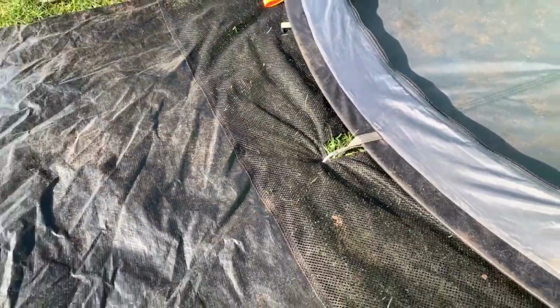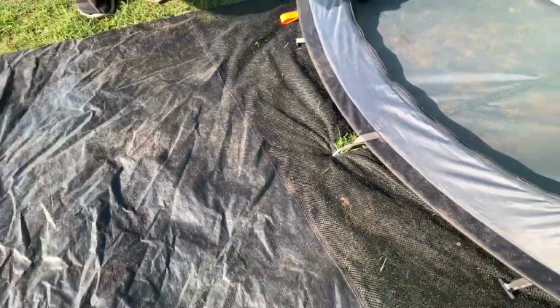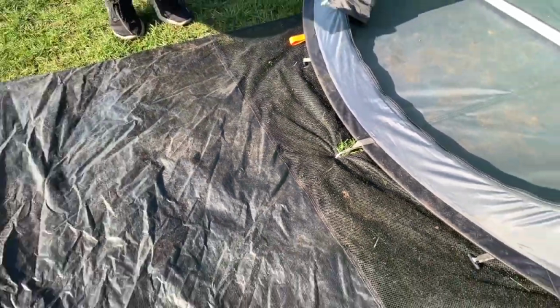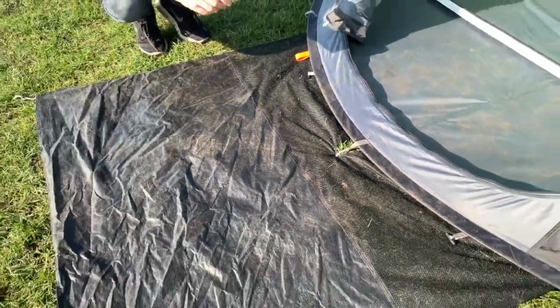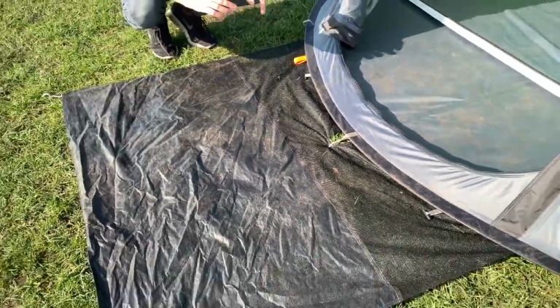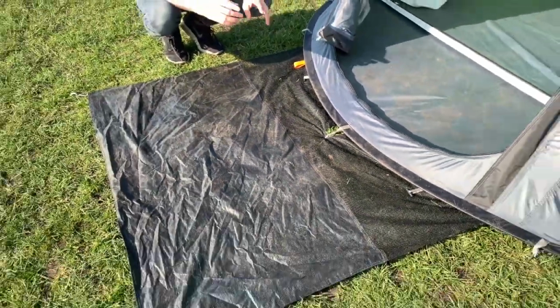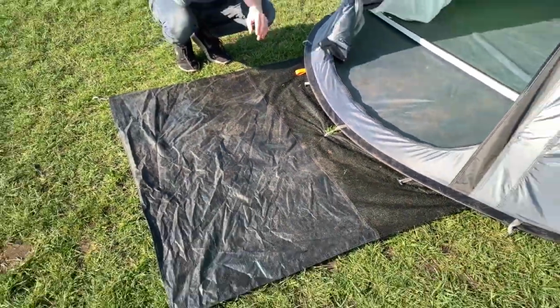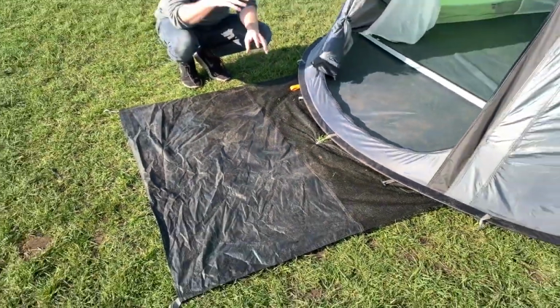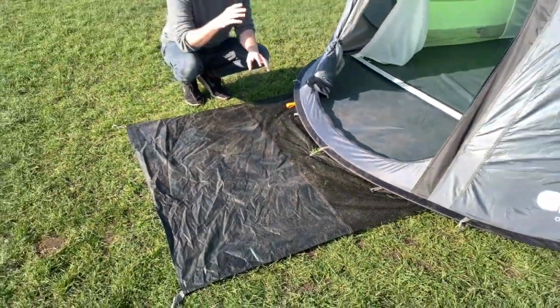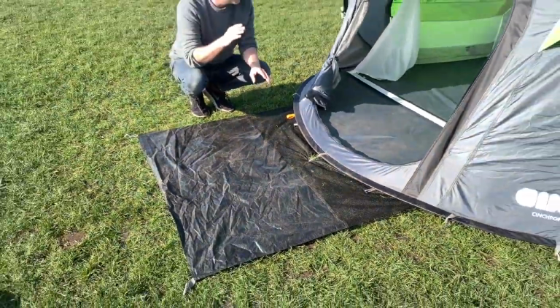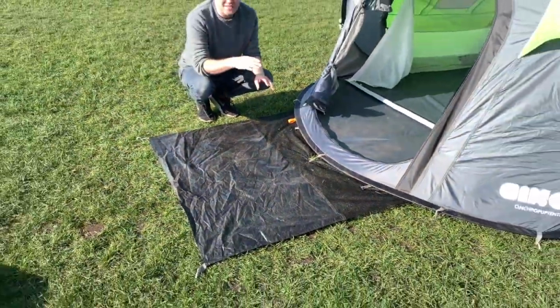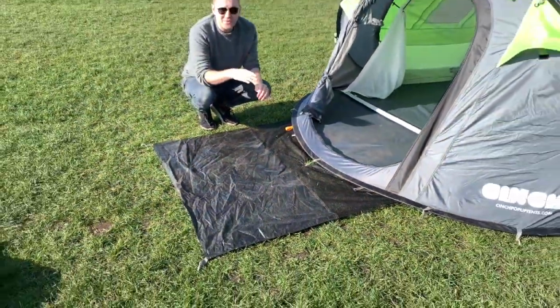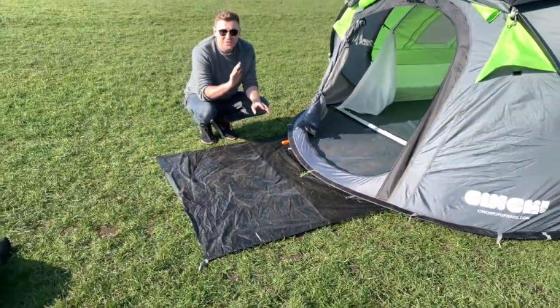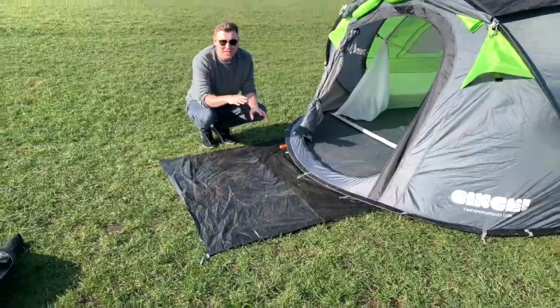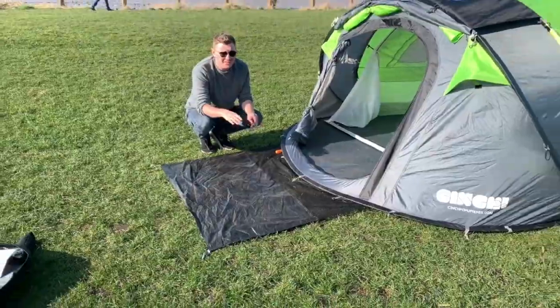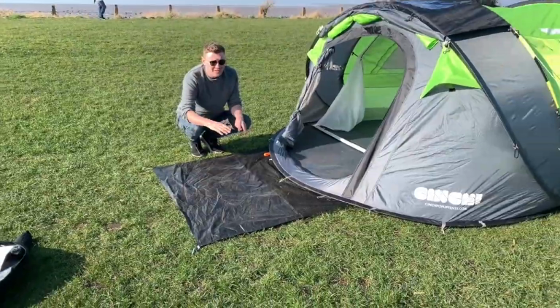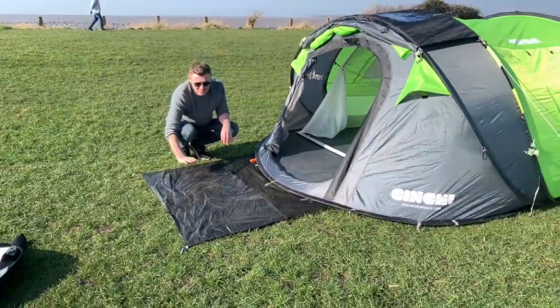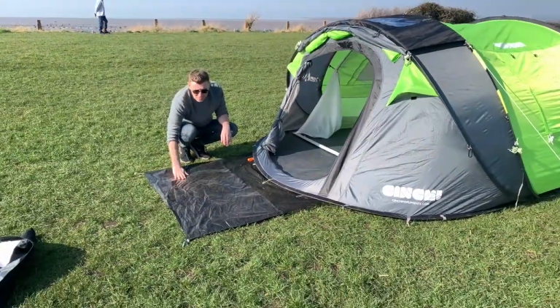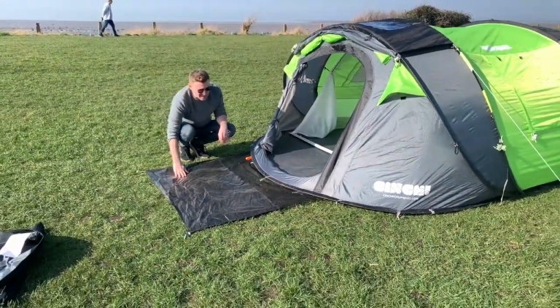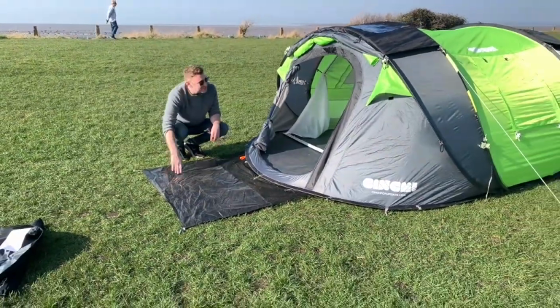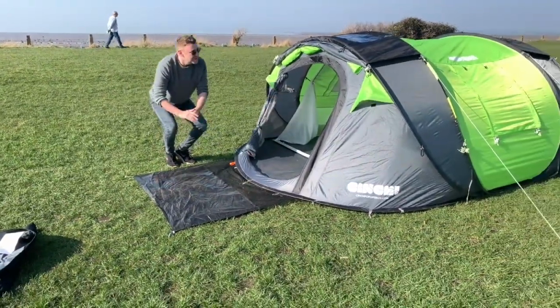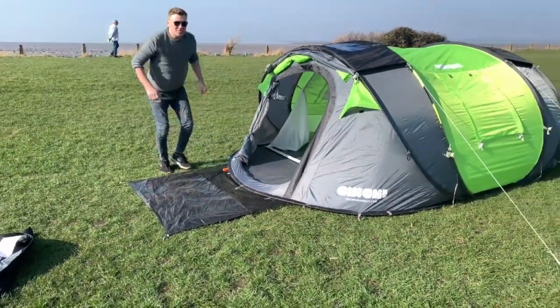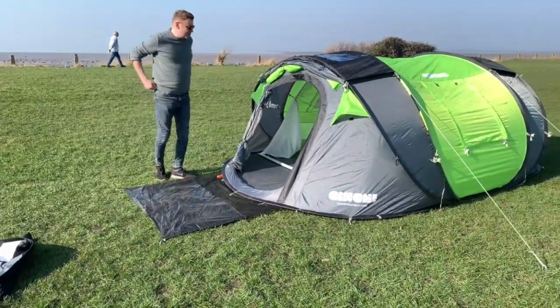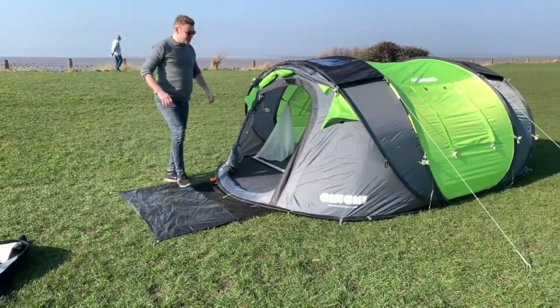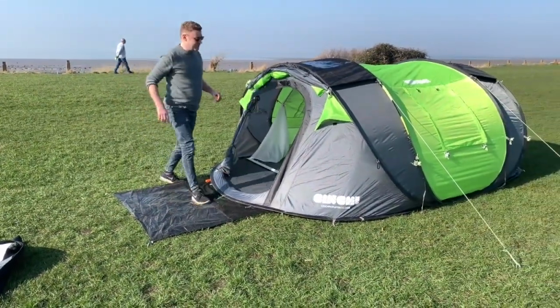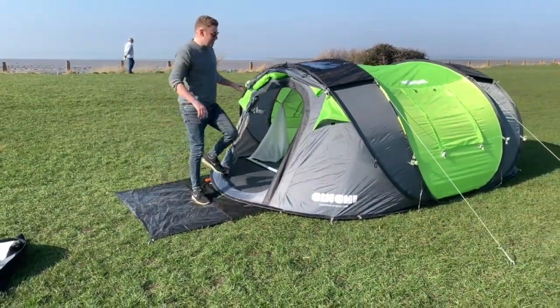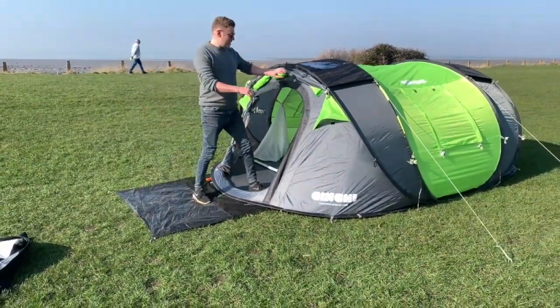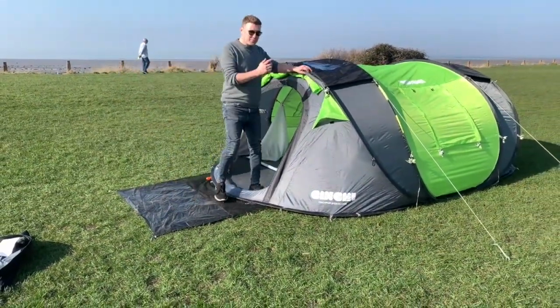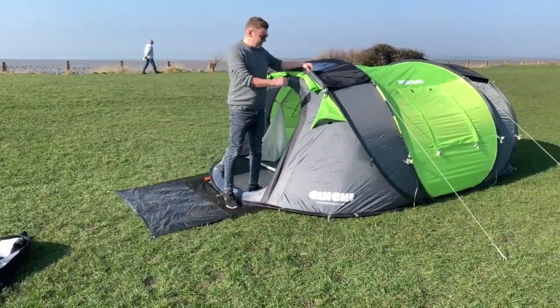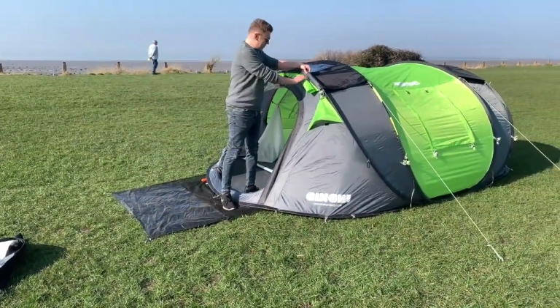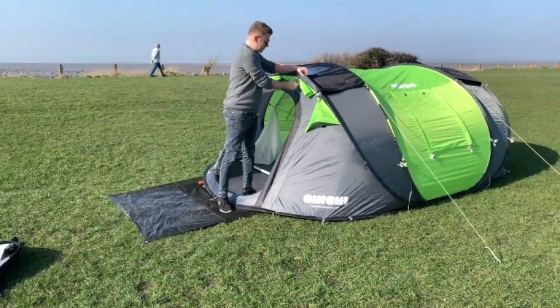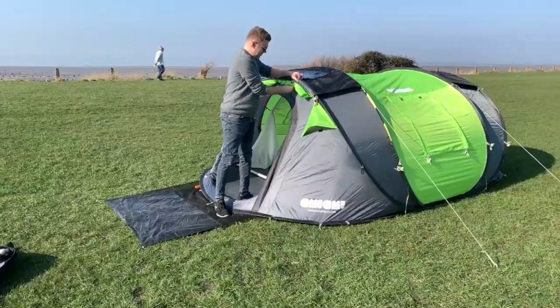So now we've got the tent pegged out, we've got the guy lines in, we've got the doormats out. I'm going to show you how to put the canopies up, should you wish.